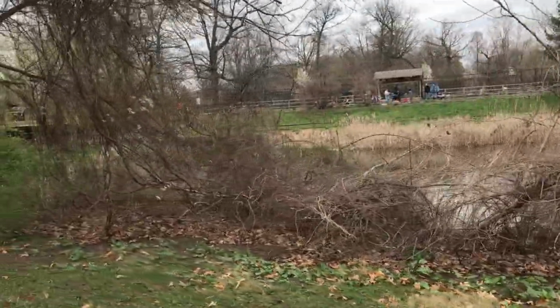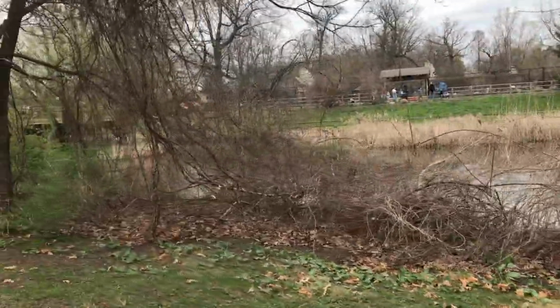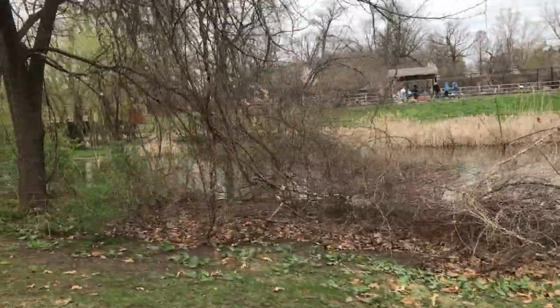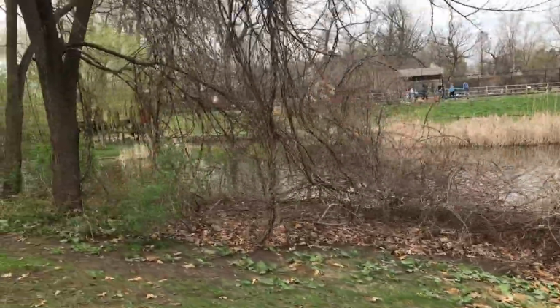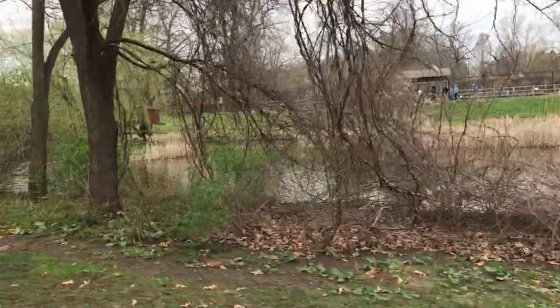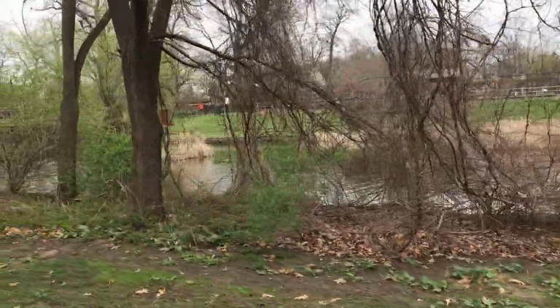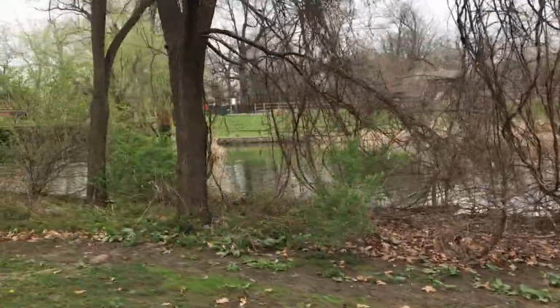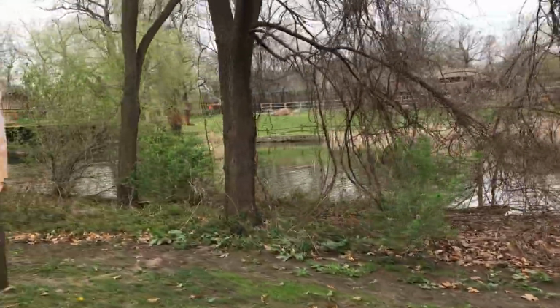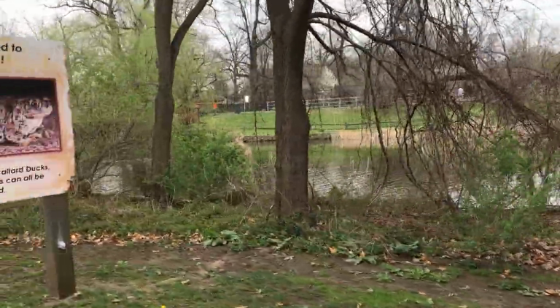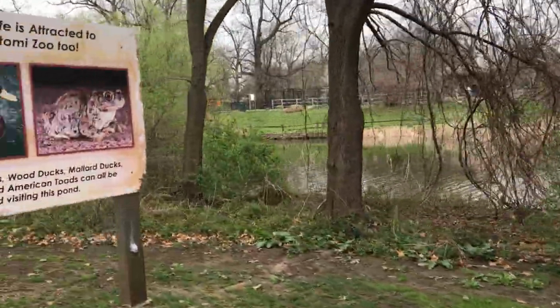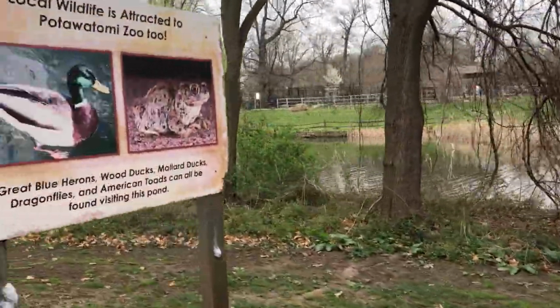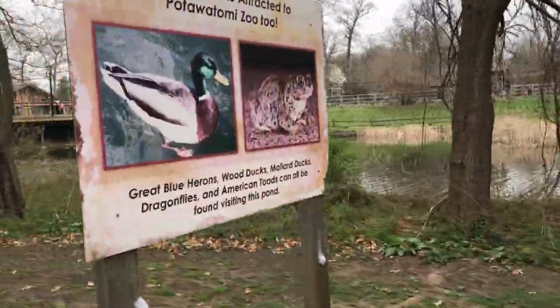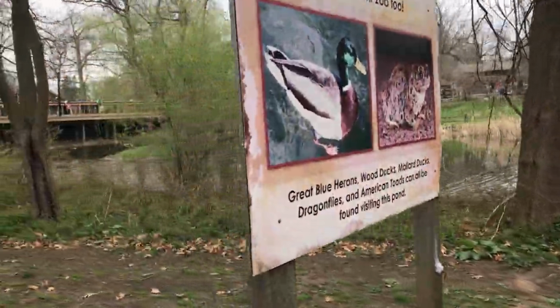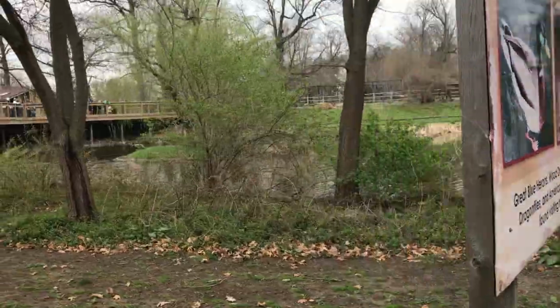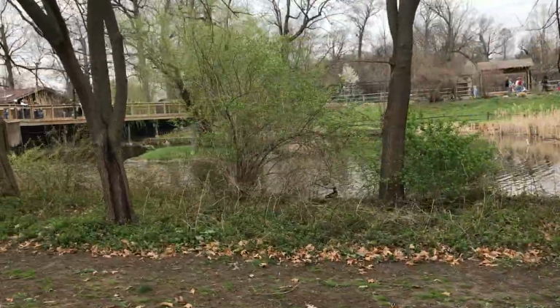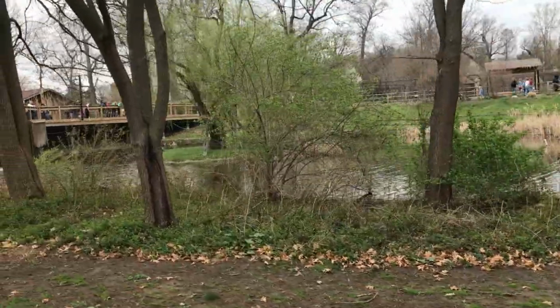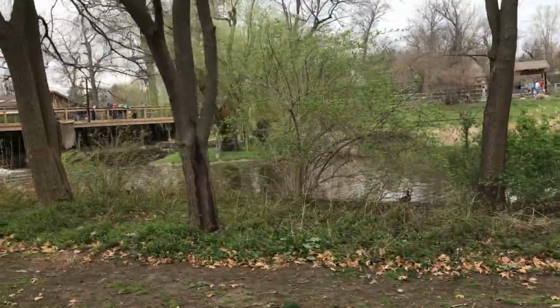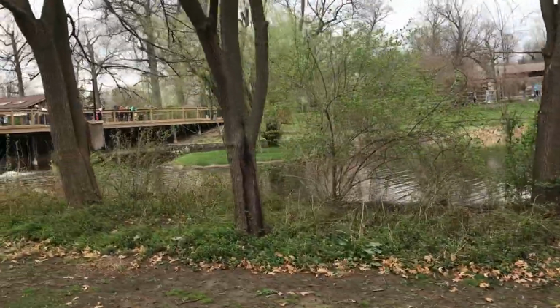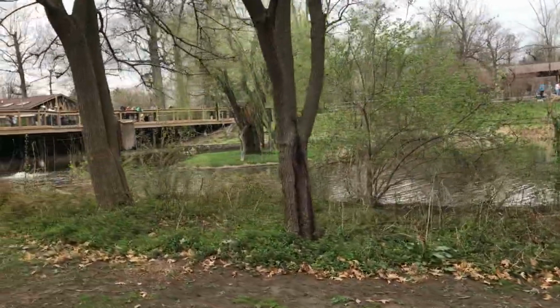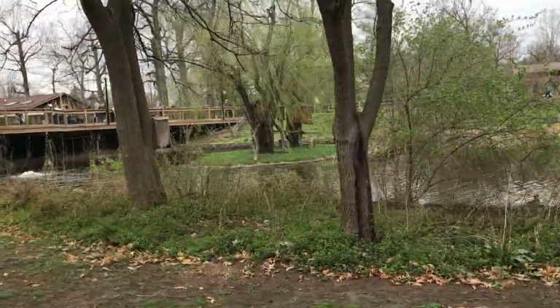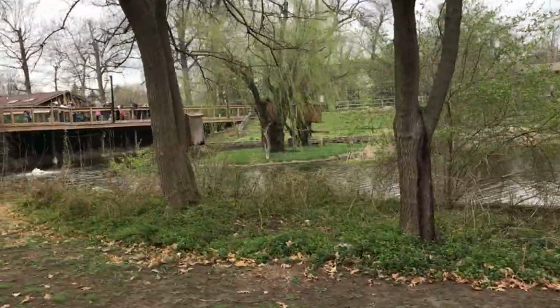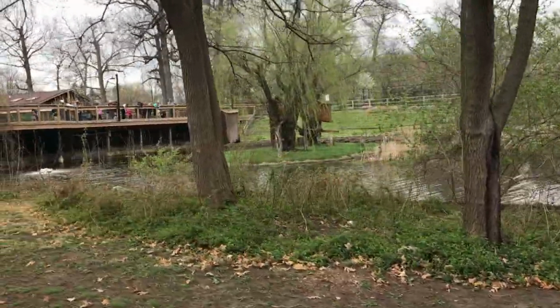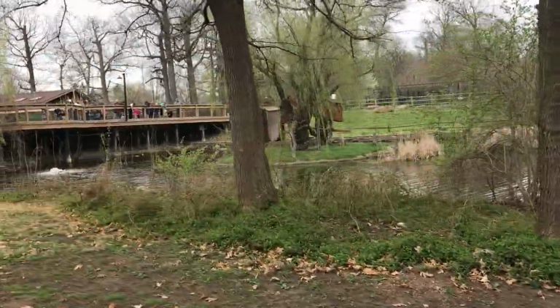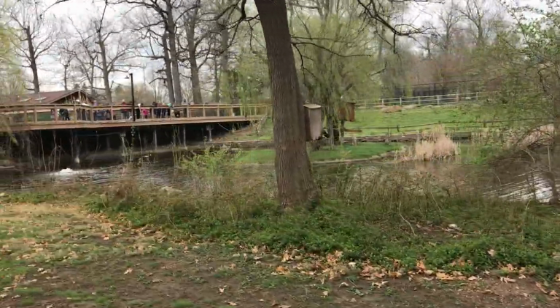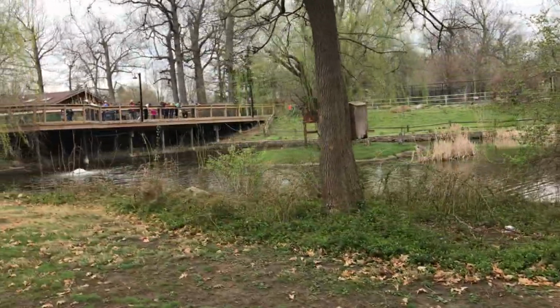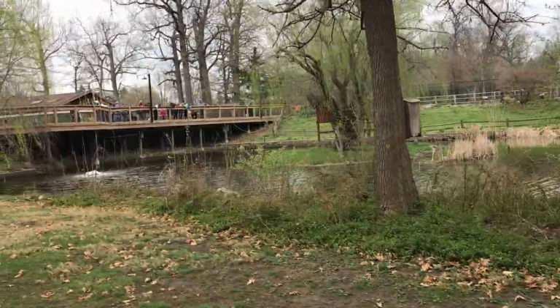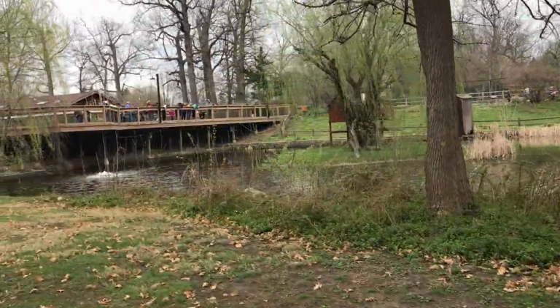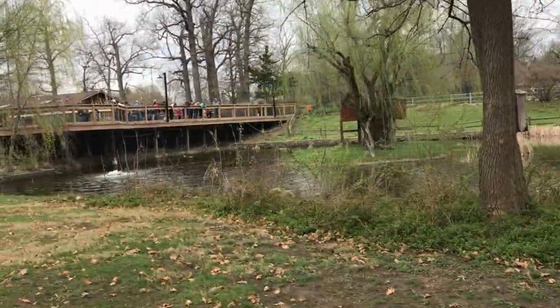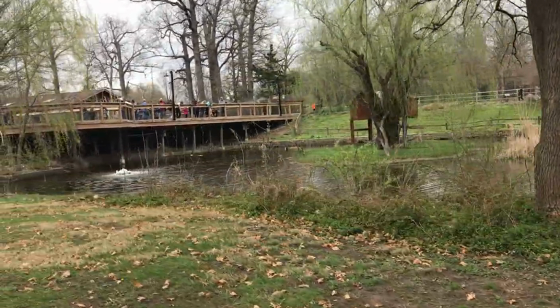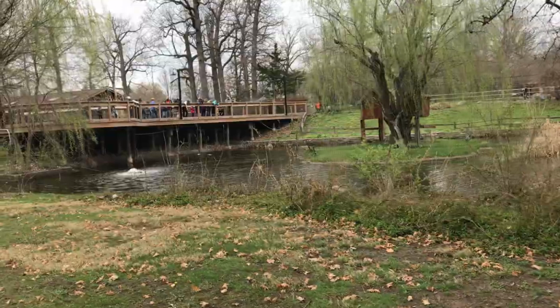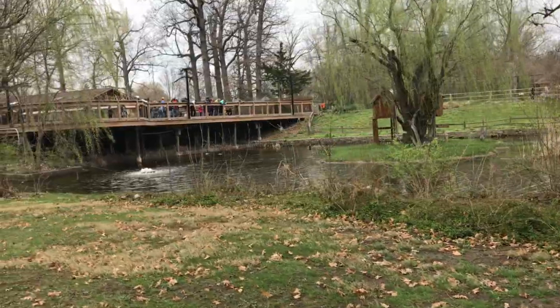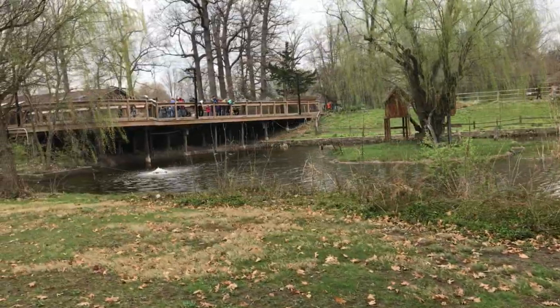And the second island is where the ringtail lemurs normally are, and it's too cold for them at night right now too.